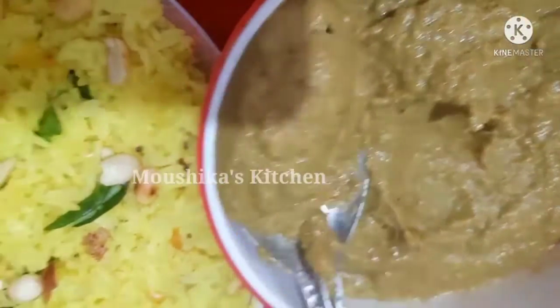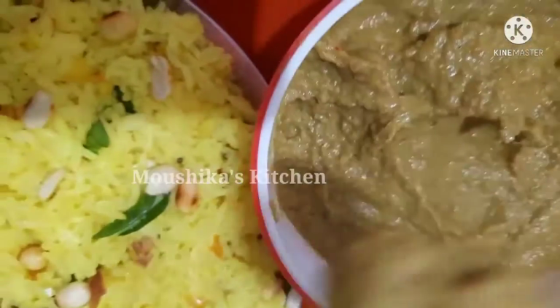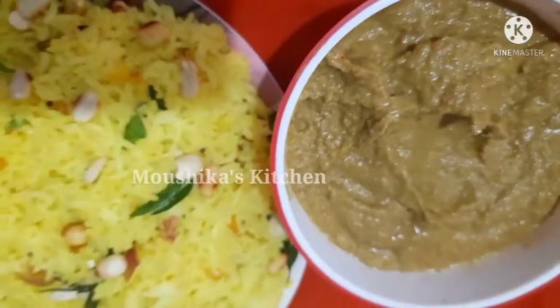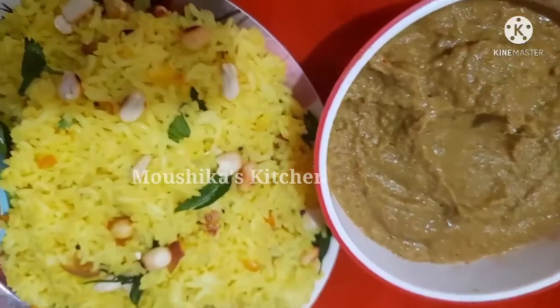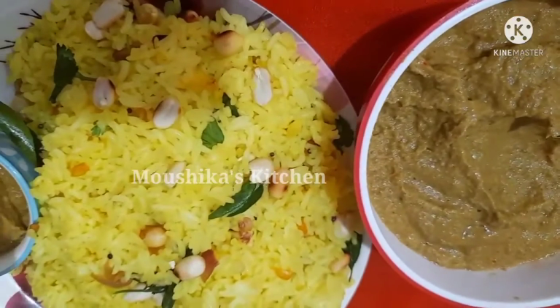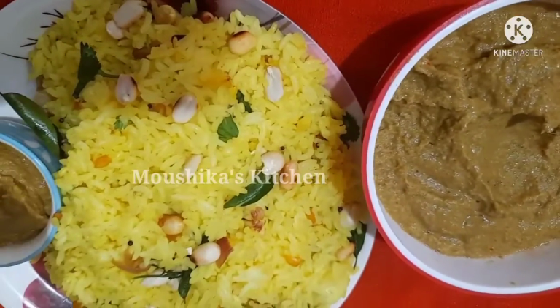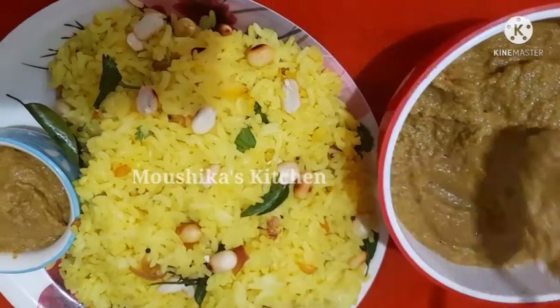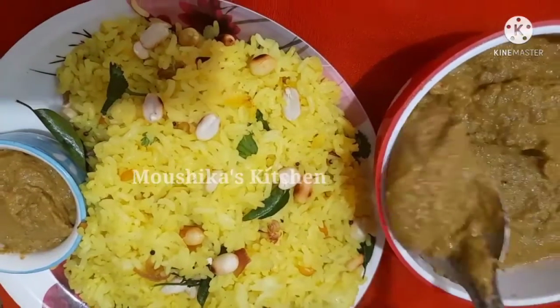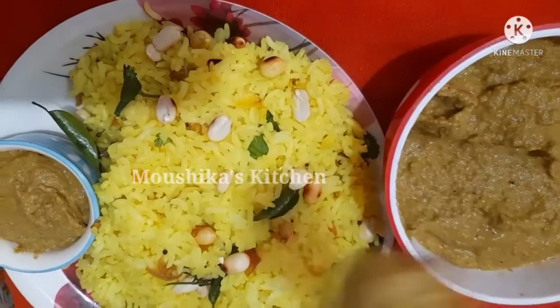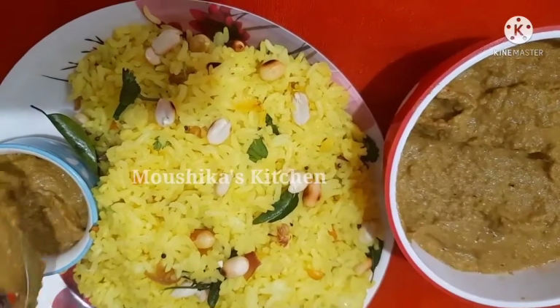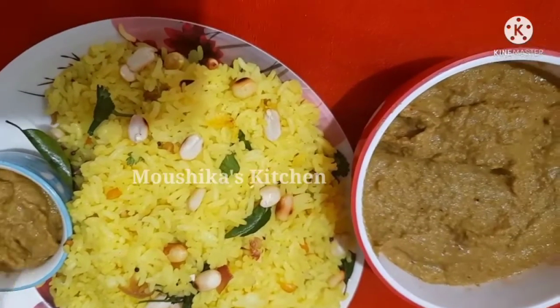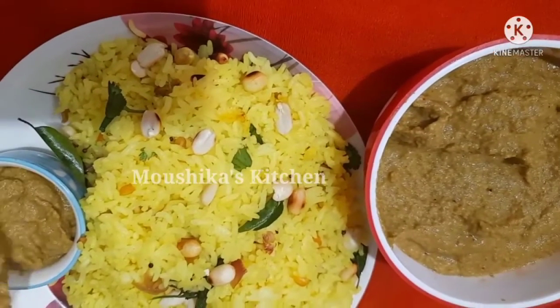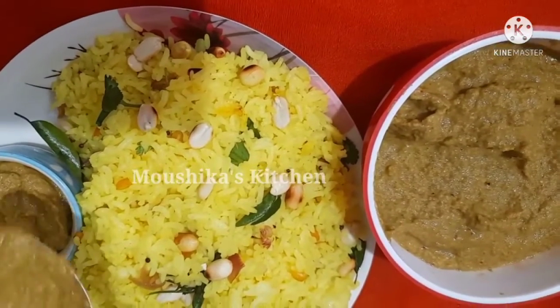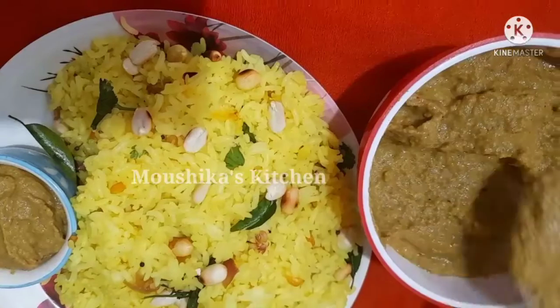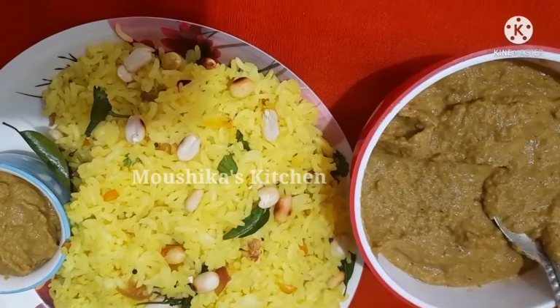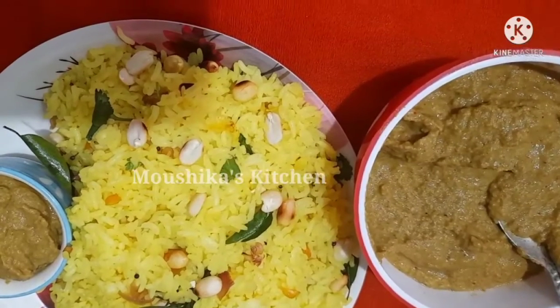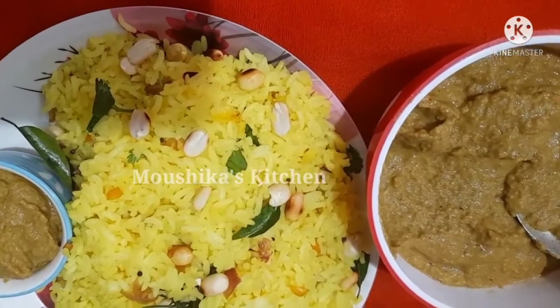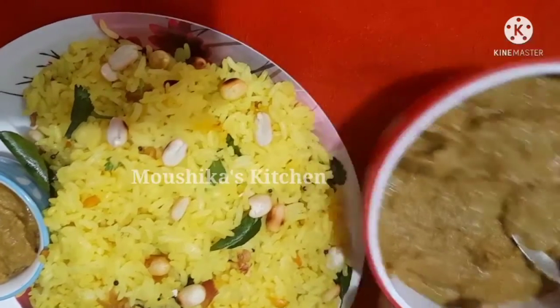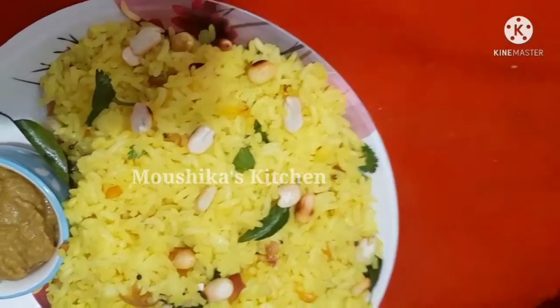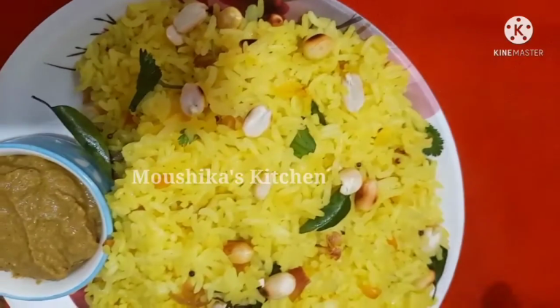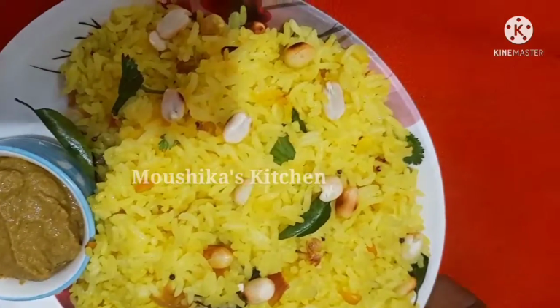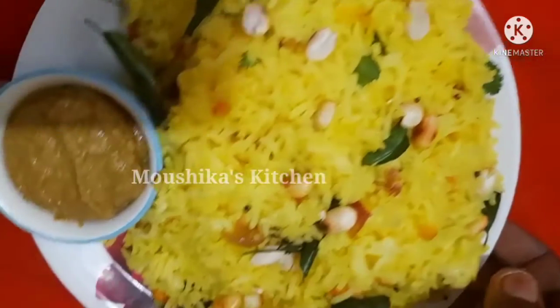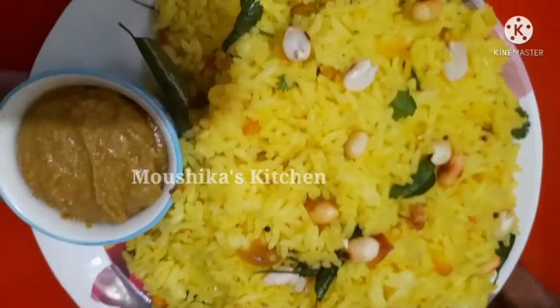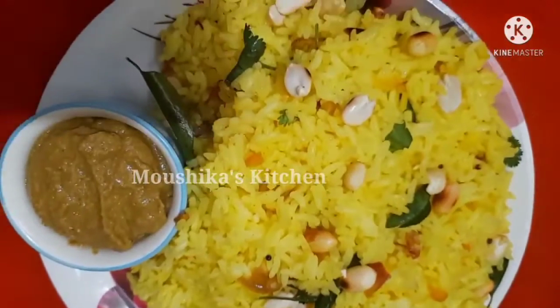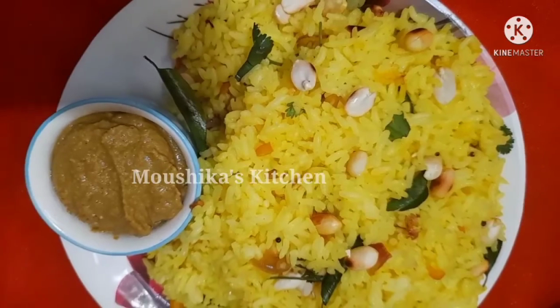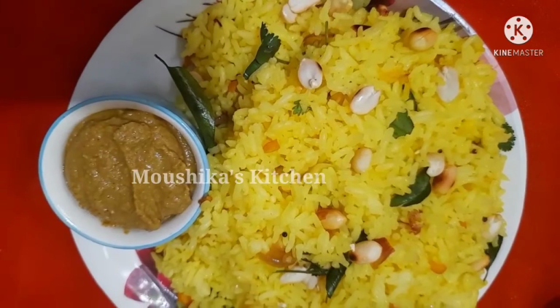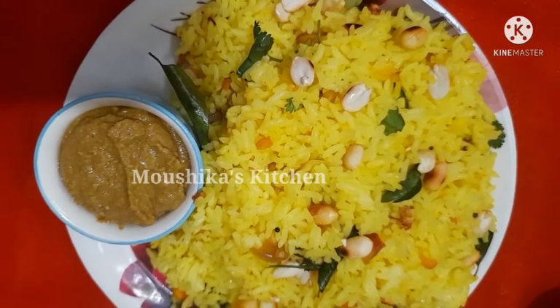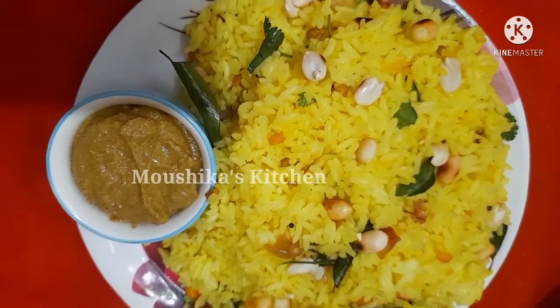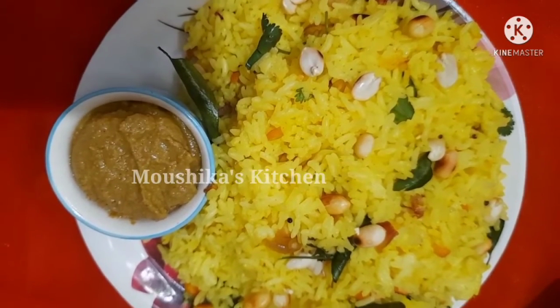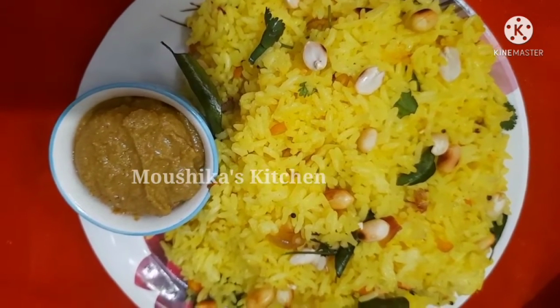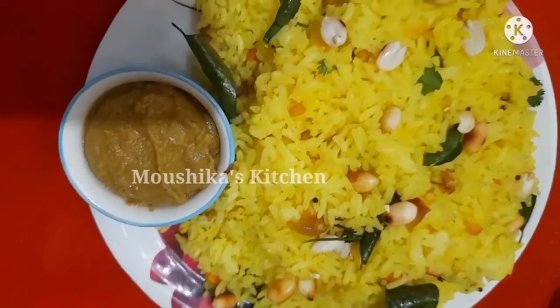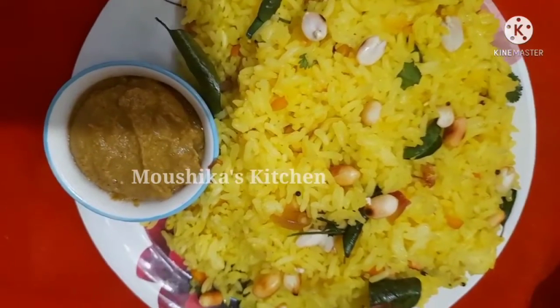Add the lemon rice to the mixy jar and try it. If you have any questions, please tell us in the comments box. There are a lot of arumiyan recipes. If you like a chutney, you can eat some karma.